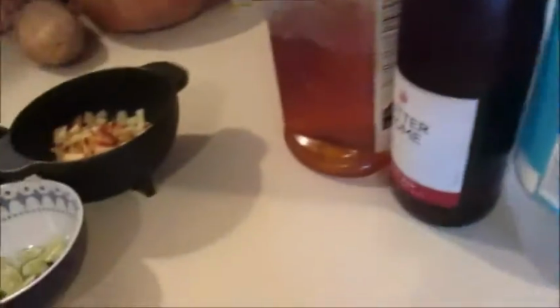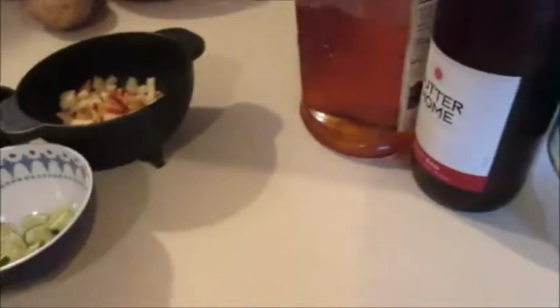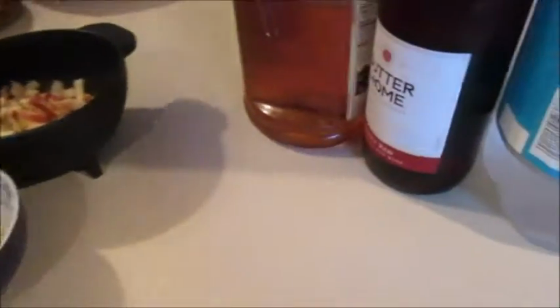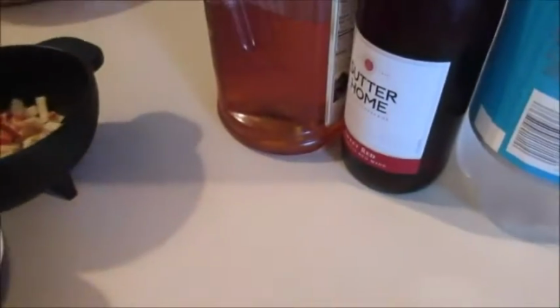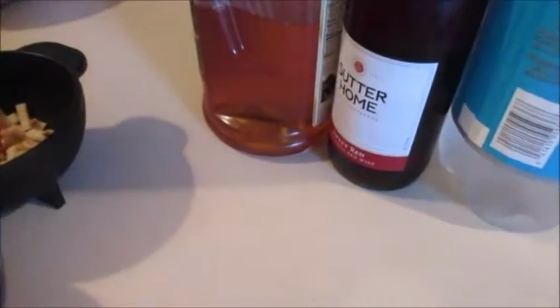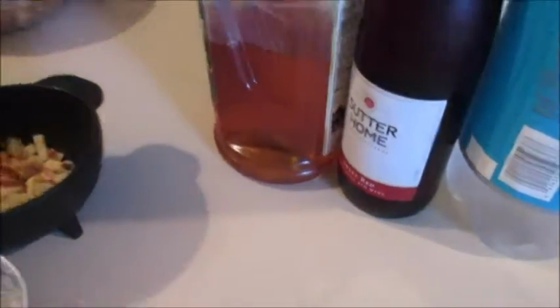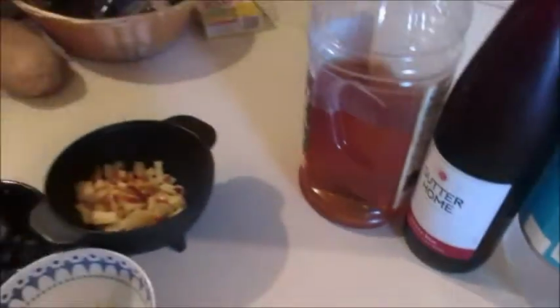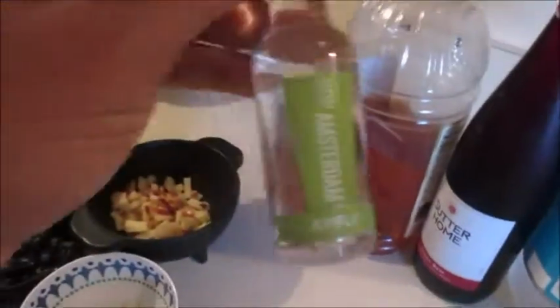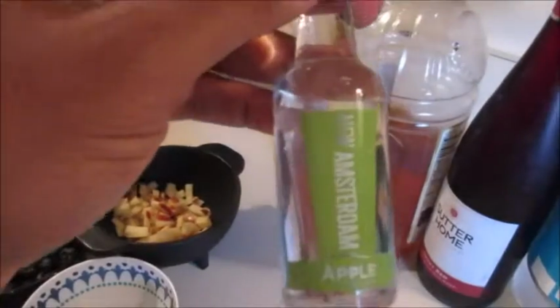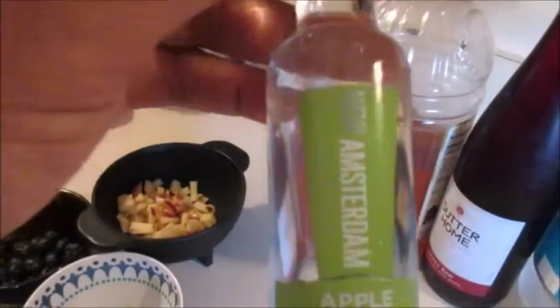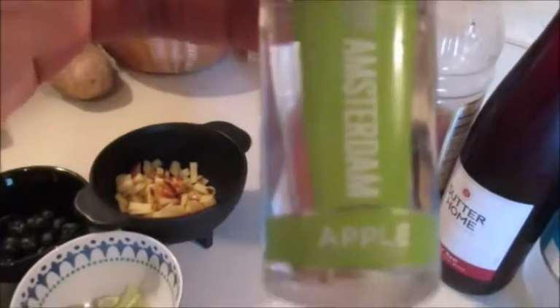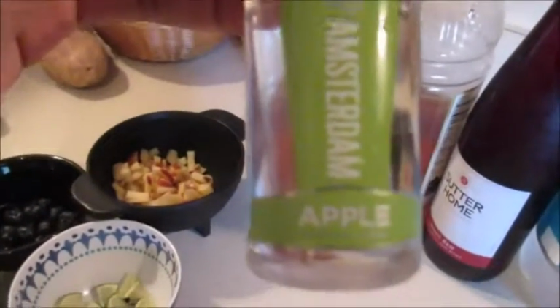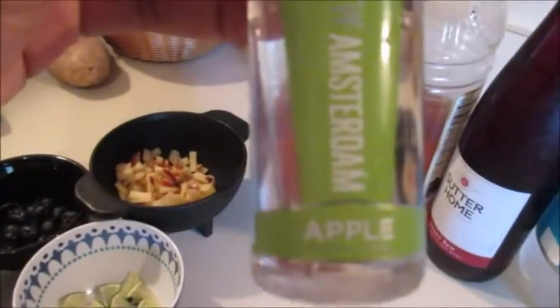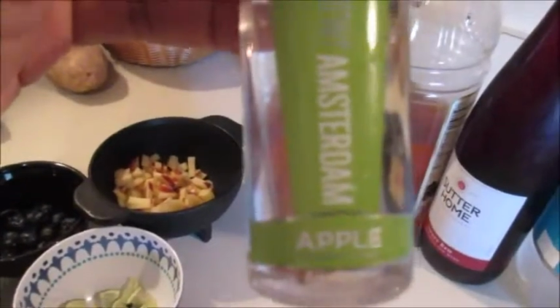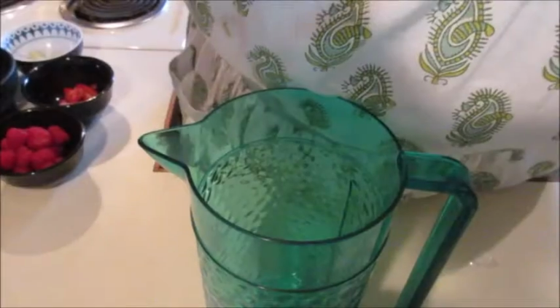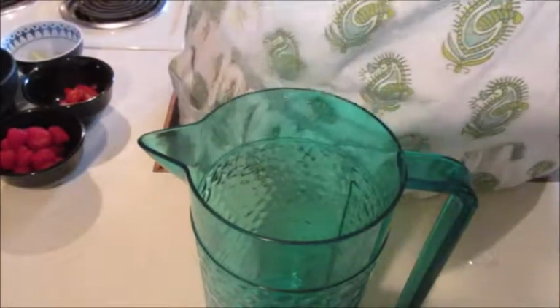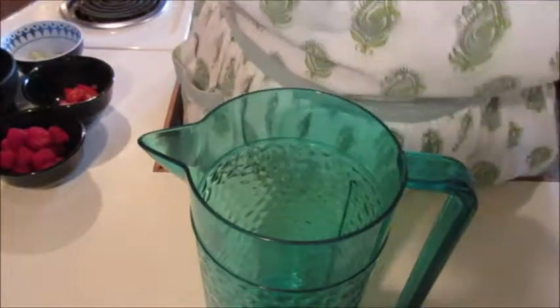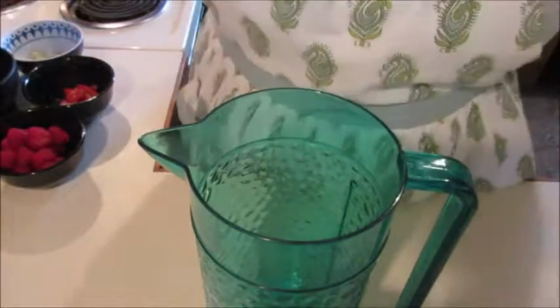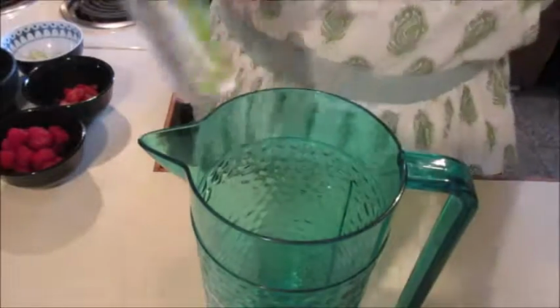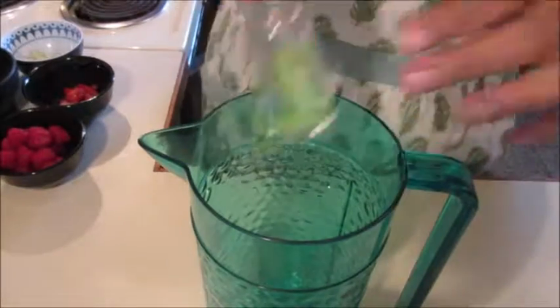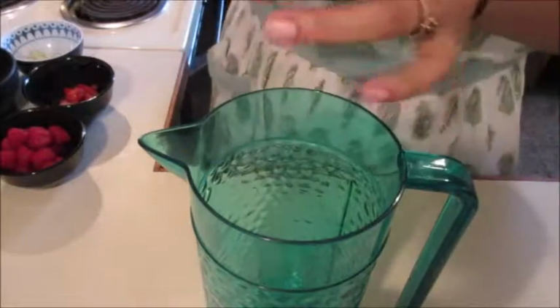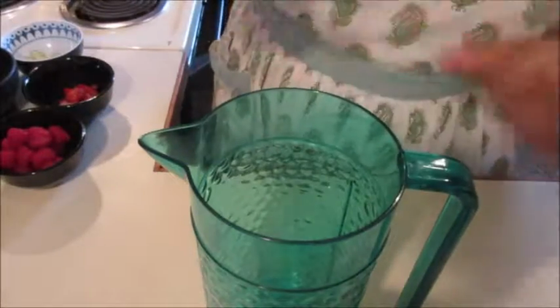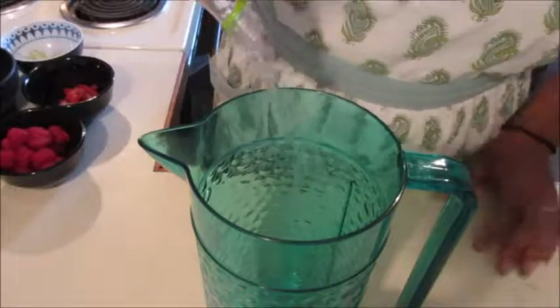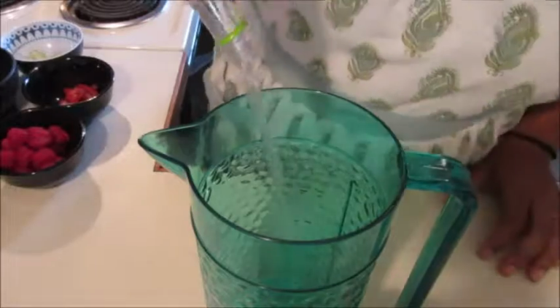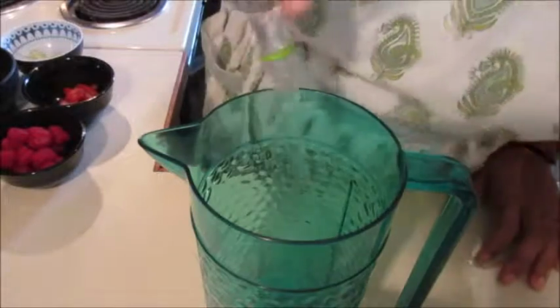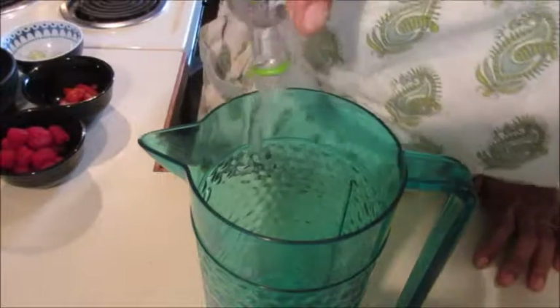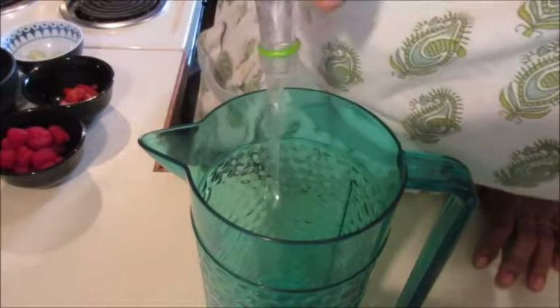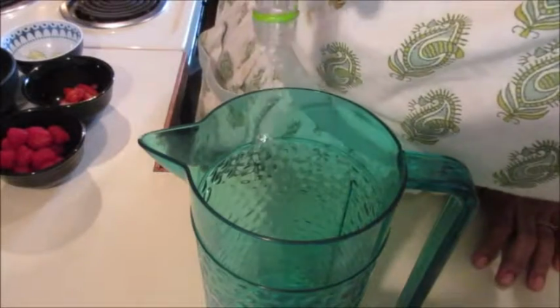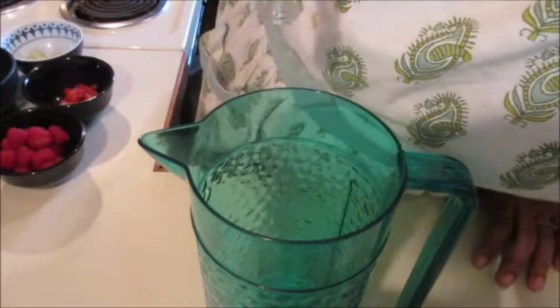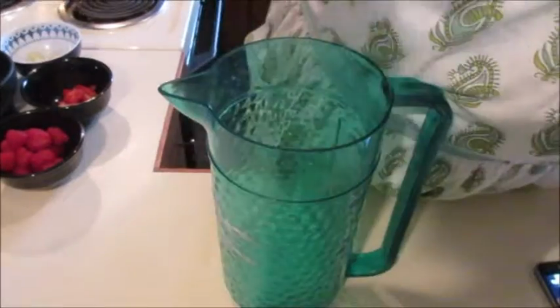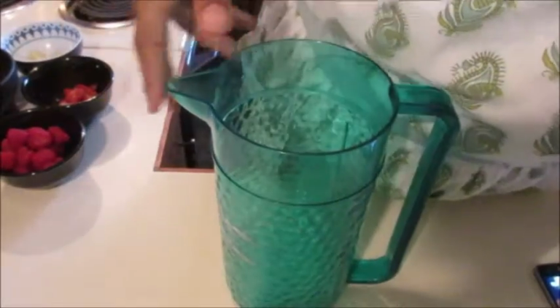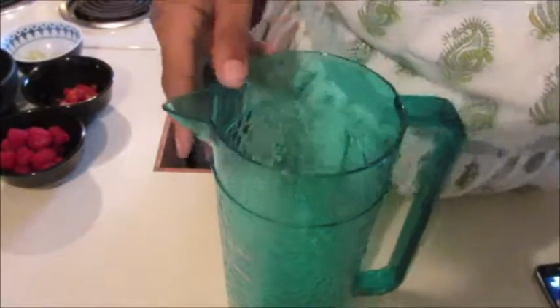We're also using club soda, red wine, and a miniature bottle of apple vodka for a little something extra. We started with the vodka — just put it in the pitcher, and that's what we're gonna do with pretty much everything: just dump it all in the pitcher.